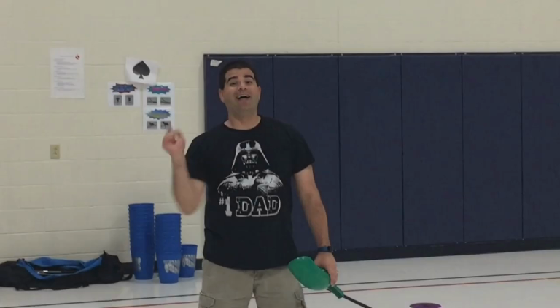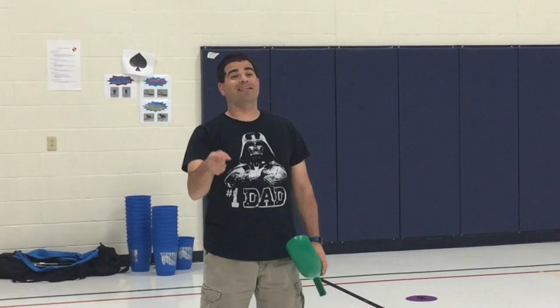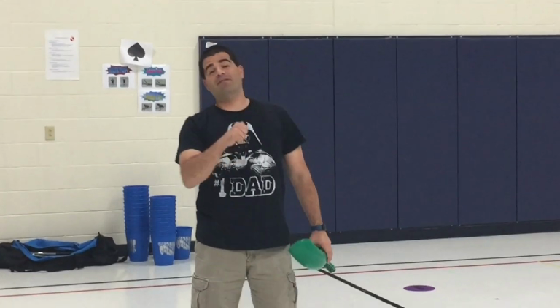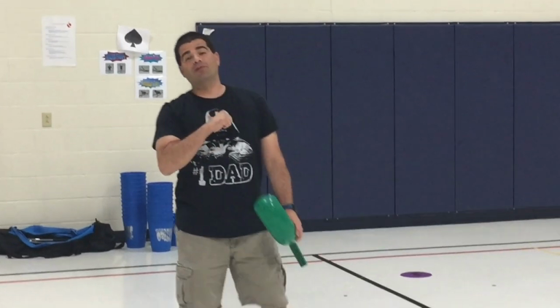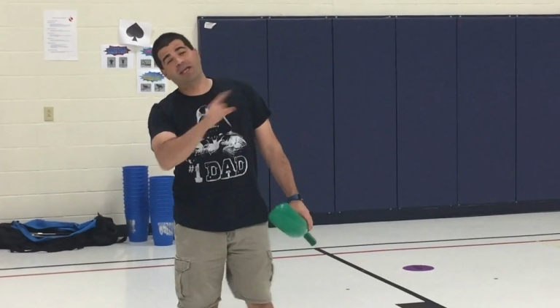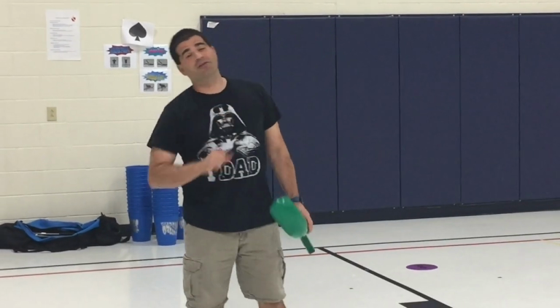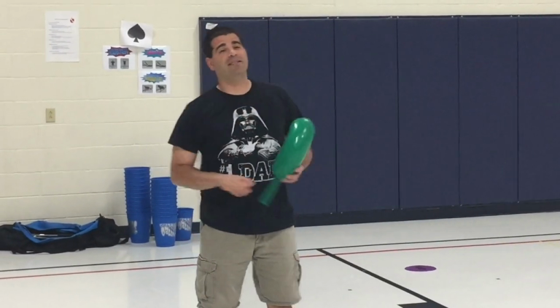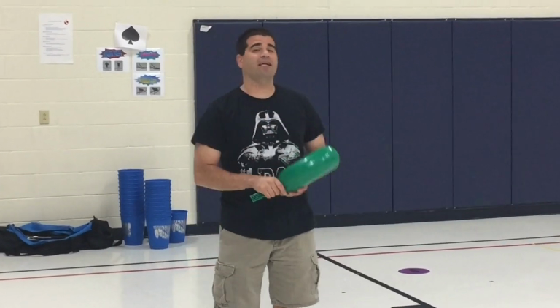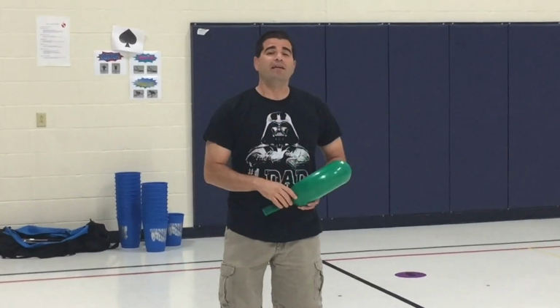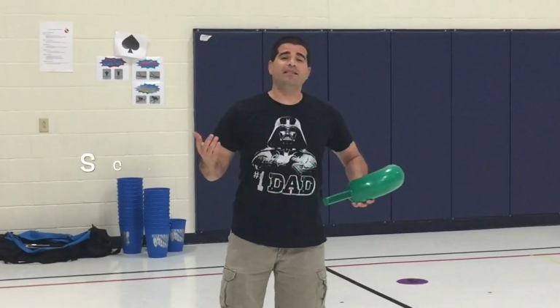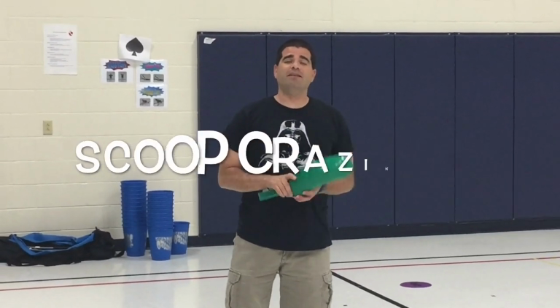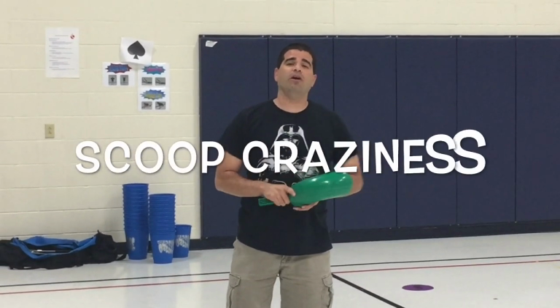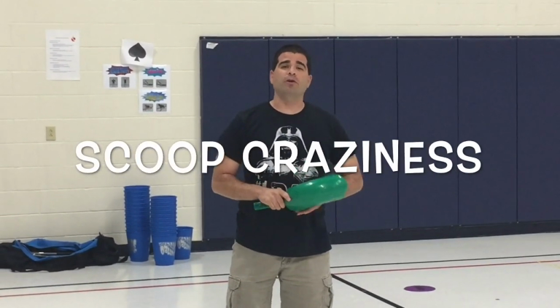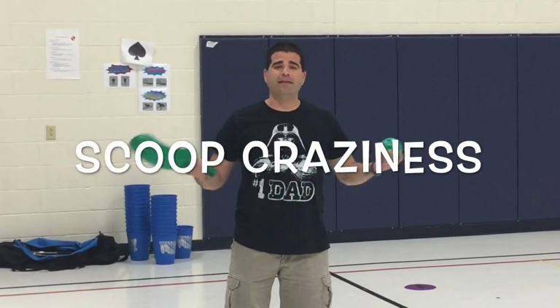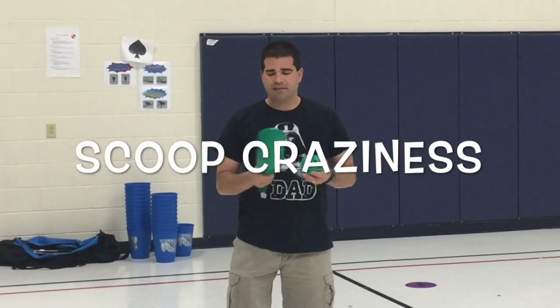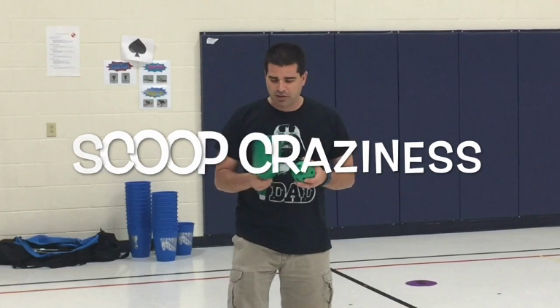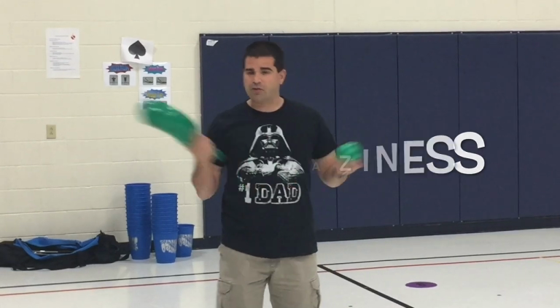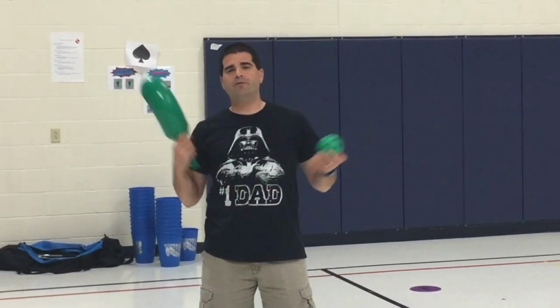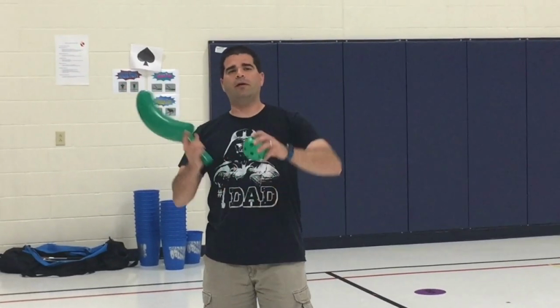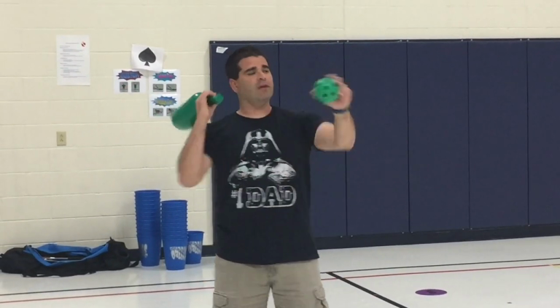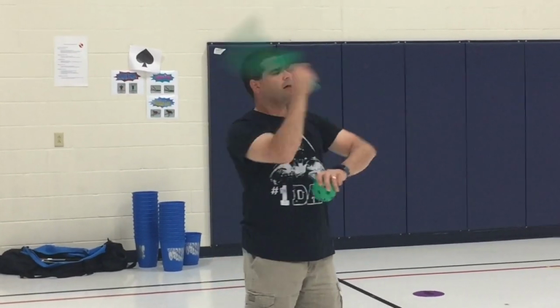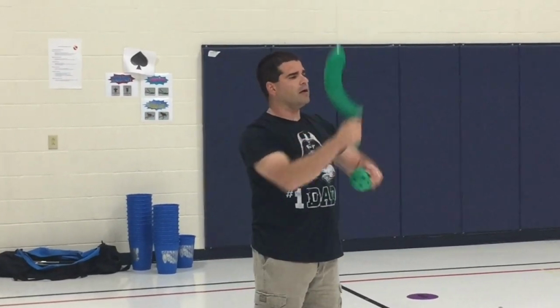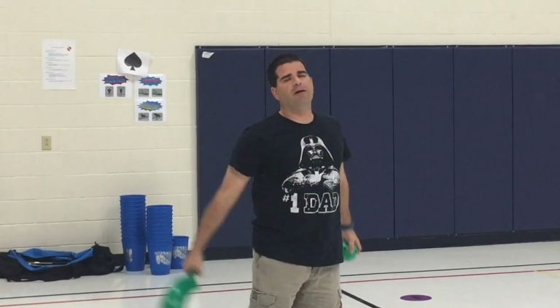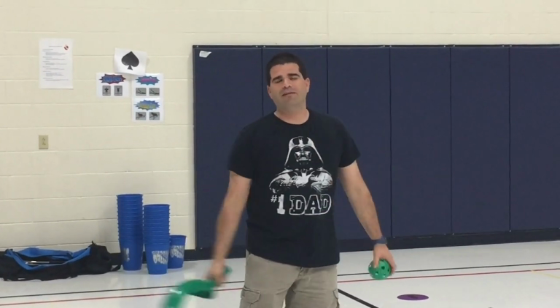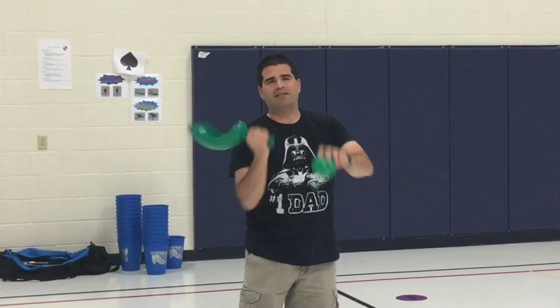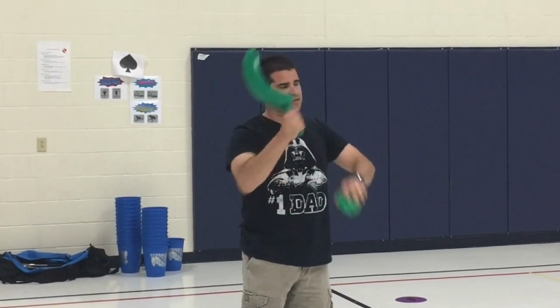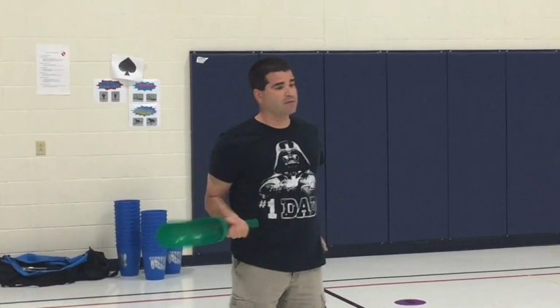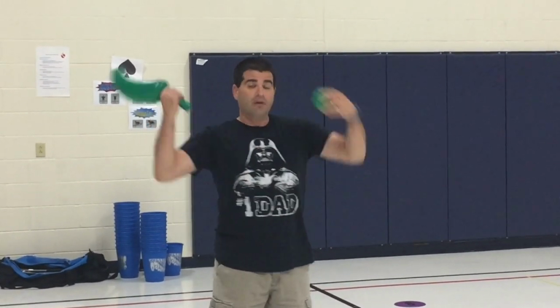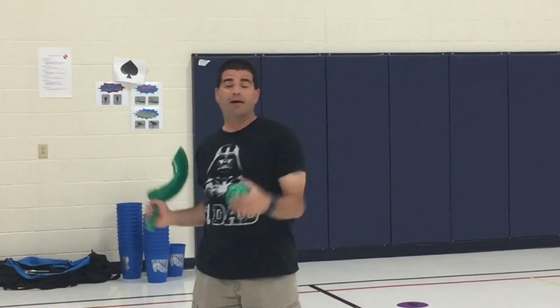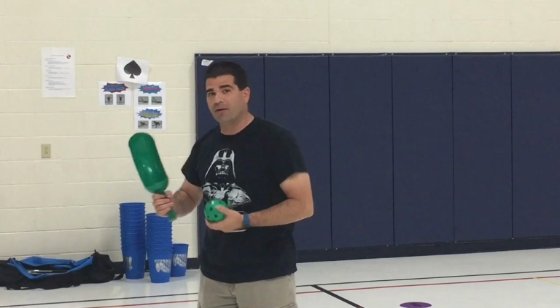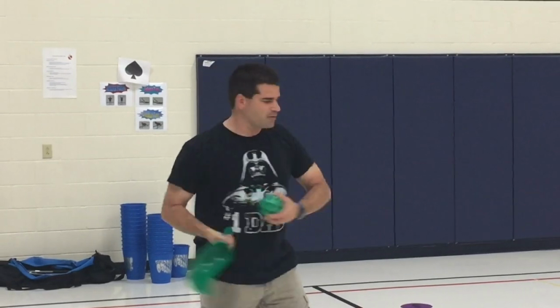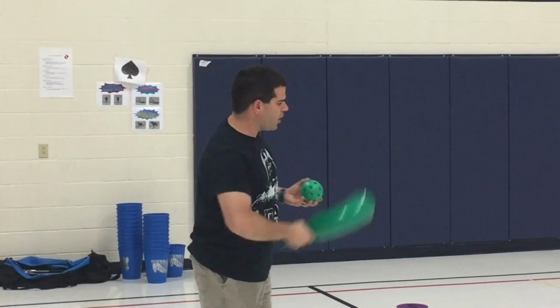Hey, let's get active. I'm Coach Burl. Thank you for tuning in to Teach Phys Ed. This activity is called Scoop Craziness. You can use scoops or even lacrosse sticks and stuff, which is what I really want to use.